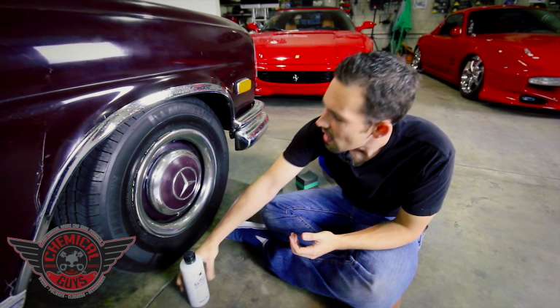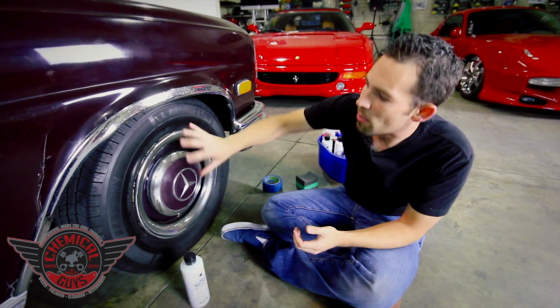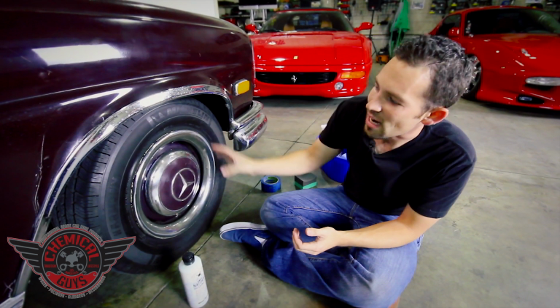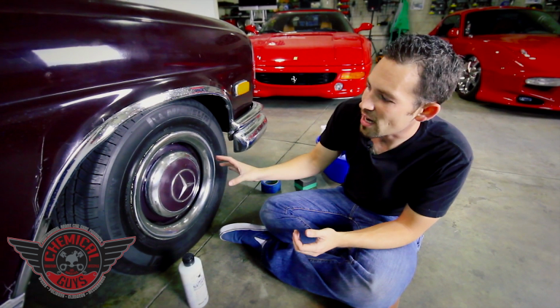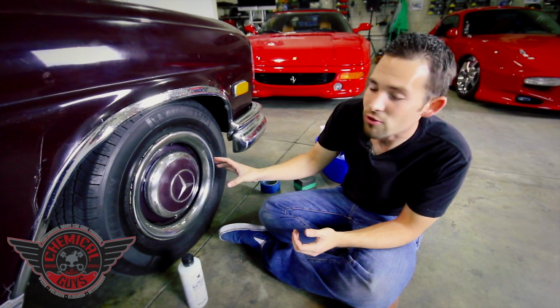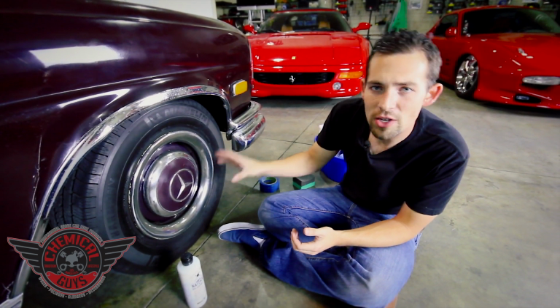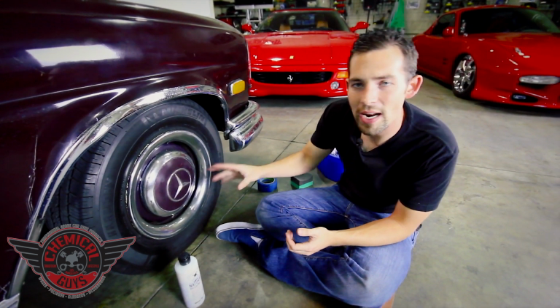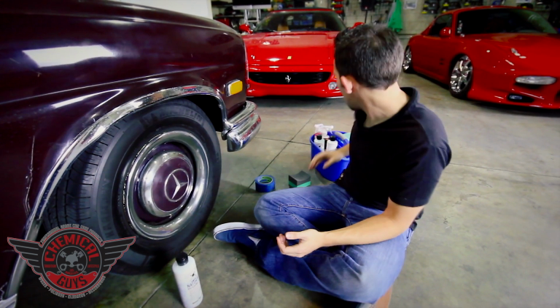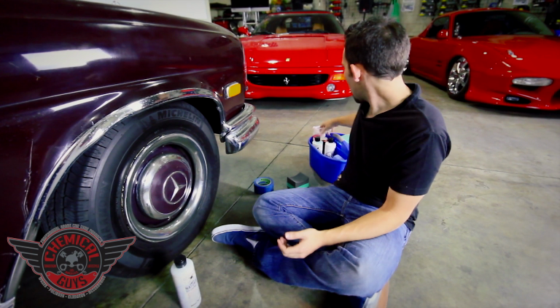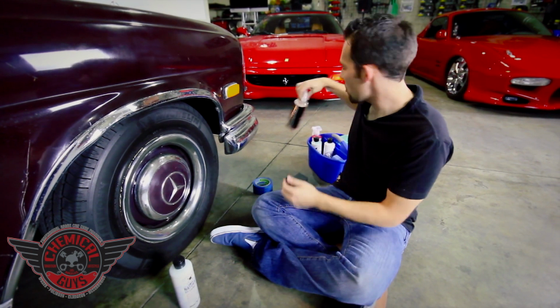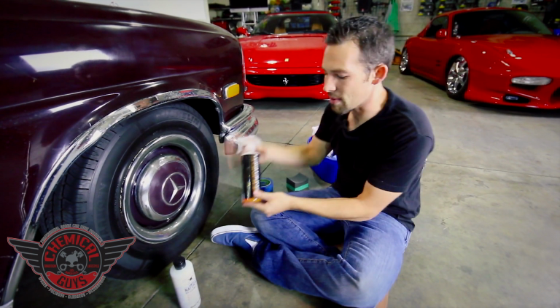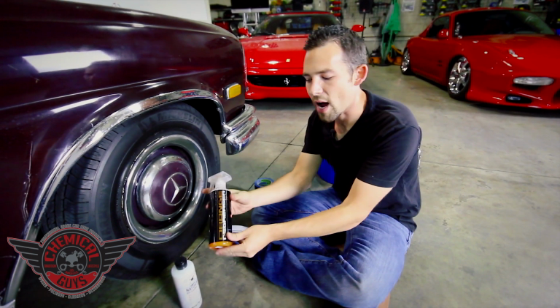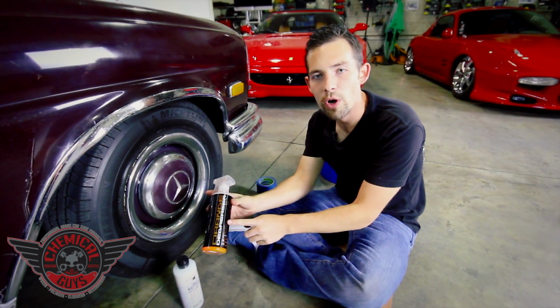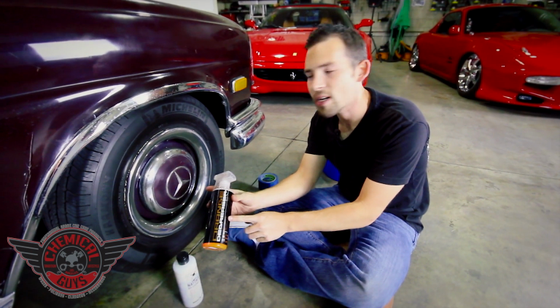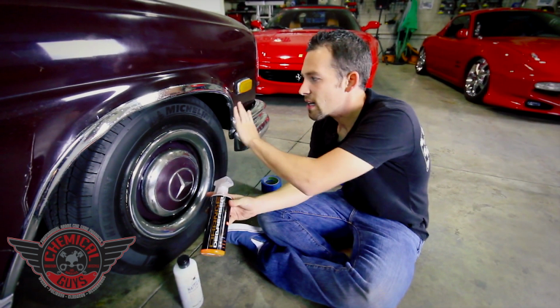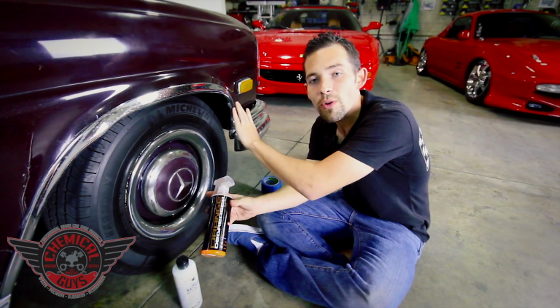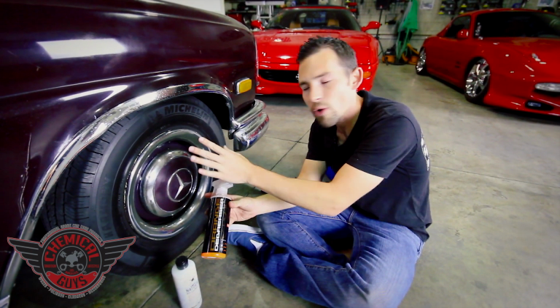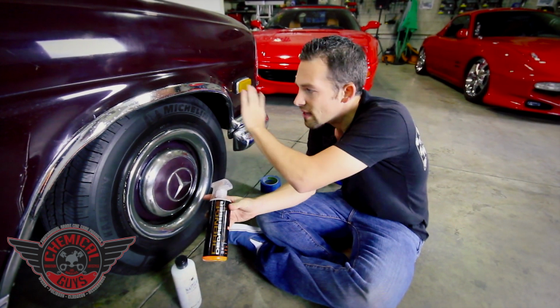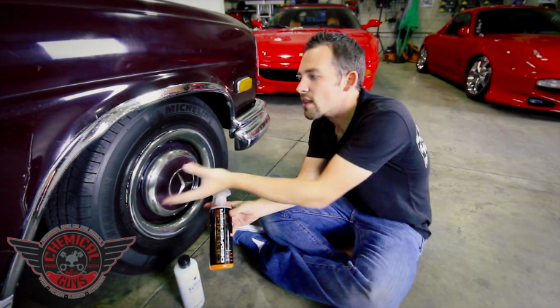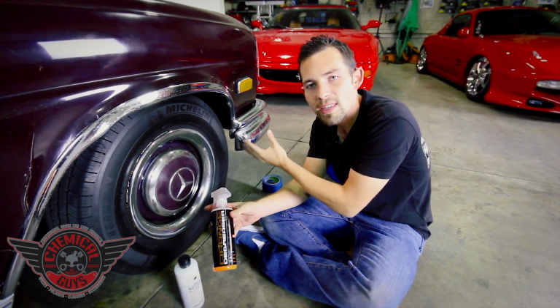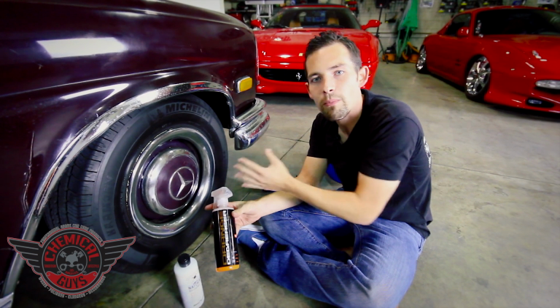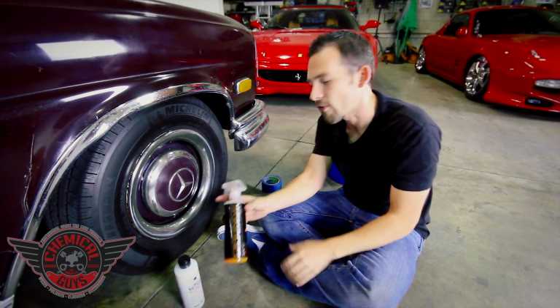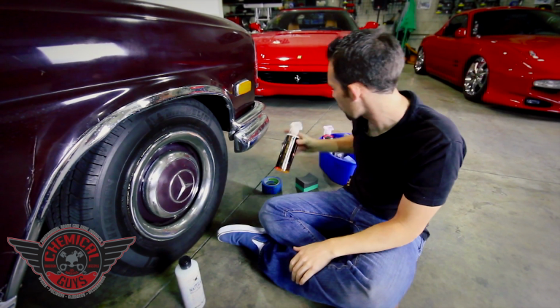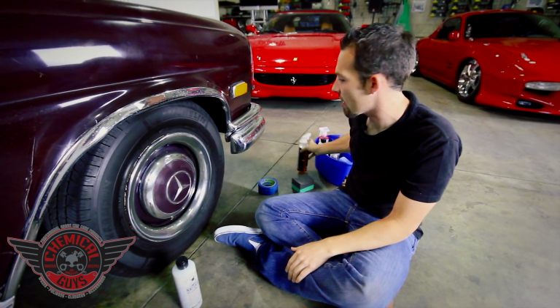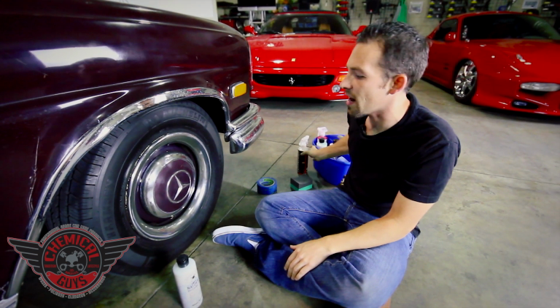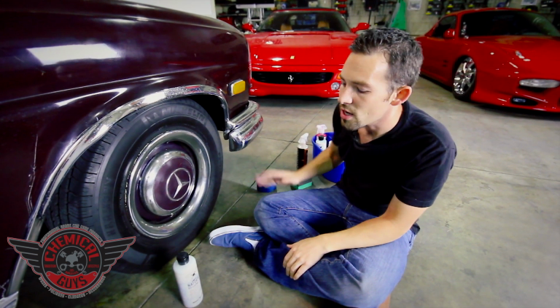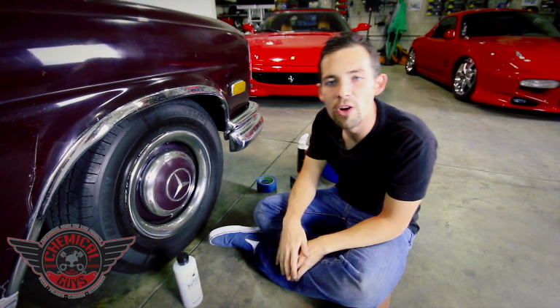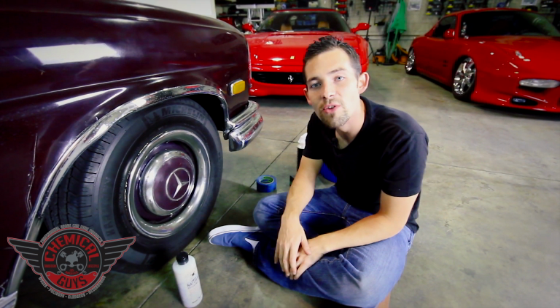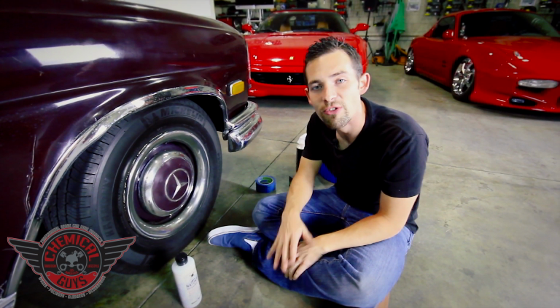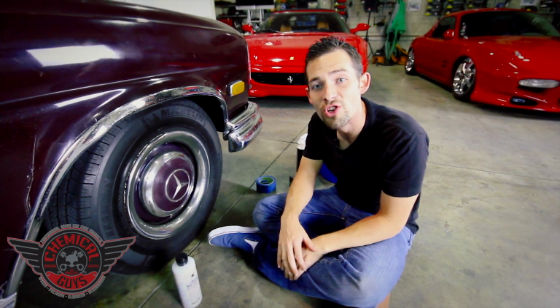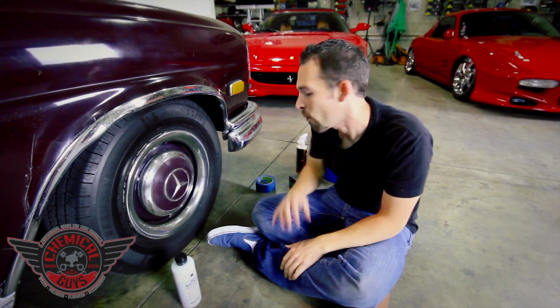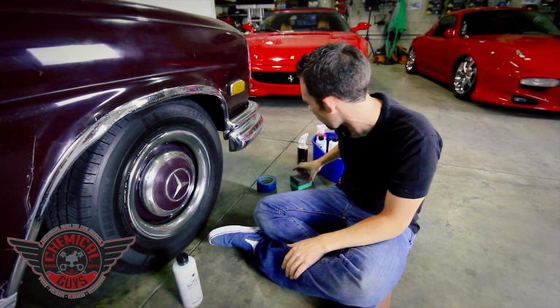Before you apply Natural Shine to your tires, you want to go ahead and clean them first. I've already used some Chemical Guys Orange Degreaser, diluted 10 to 1, to clean the whole tire and pull off all the dirt and debris. So now I'm going to go ahead and use the Natural Shine to show you how well it works.